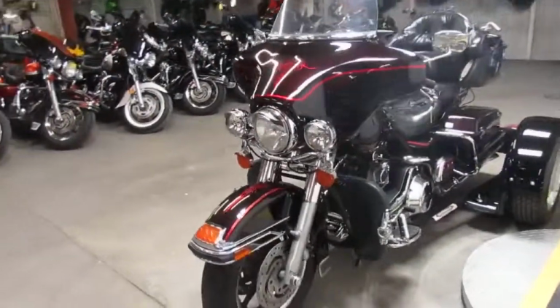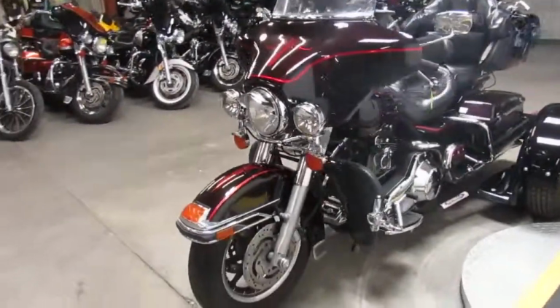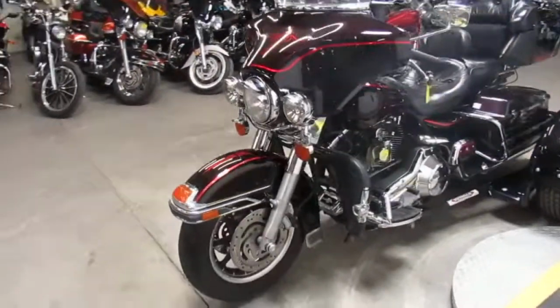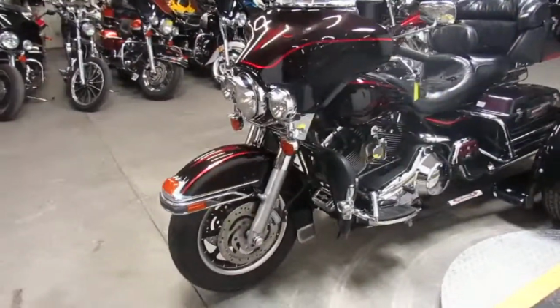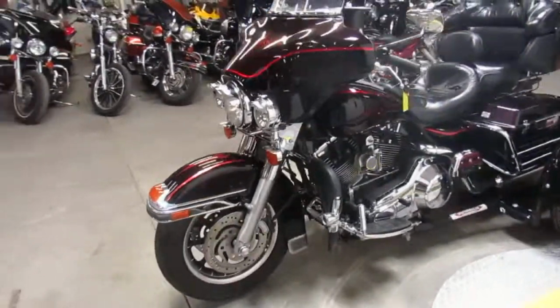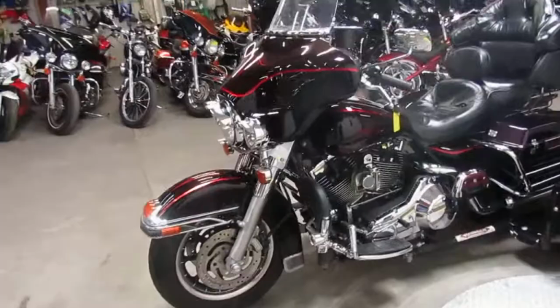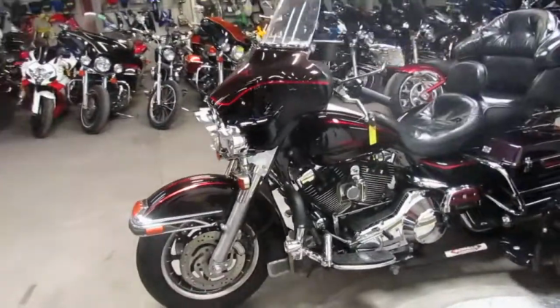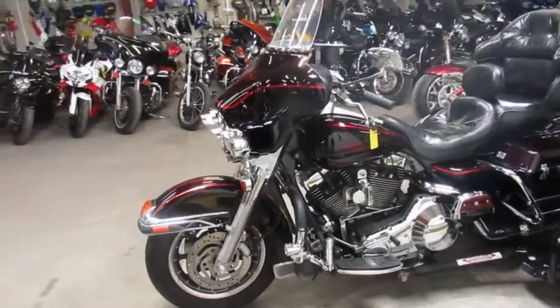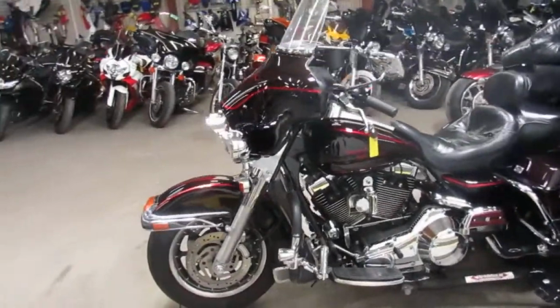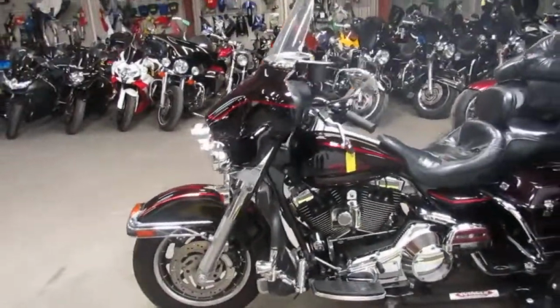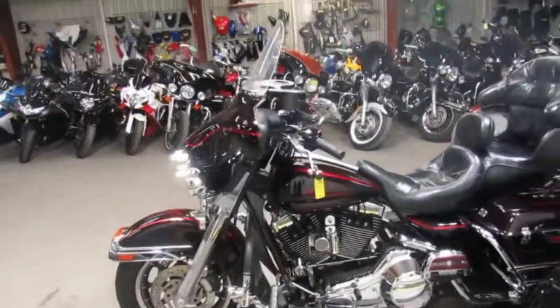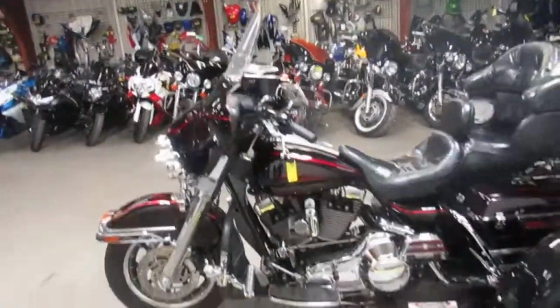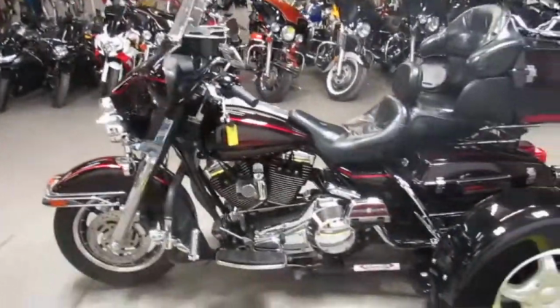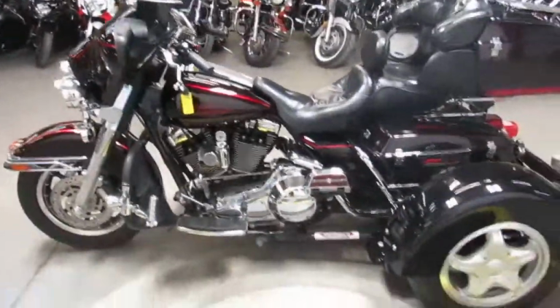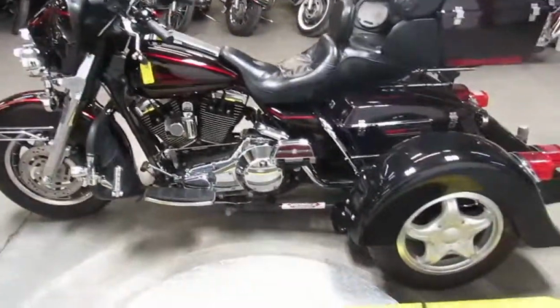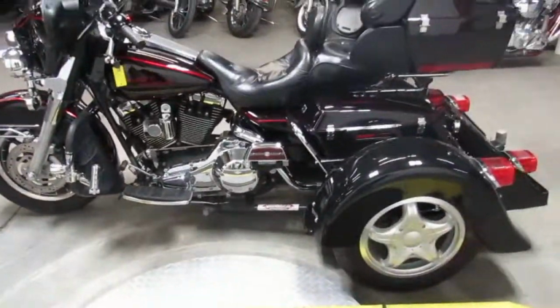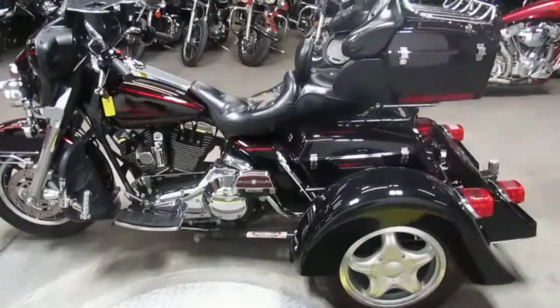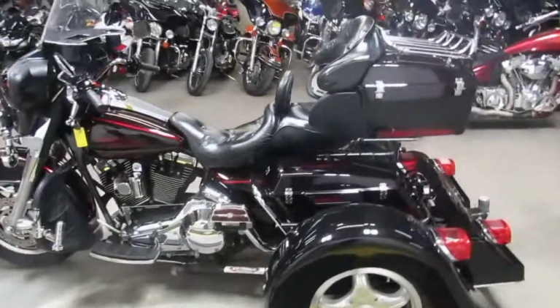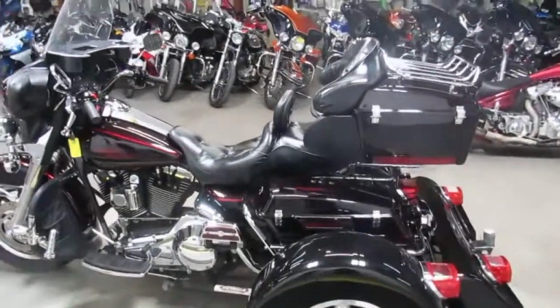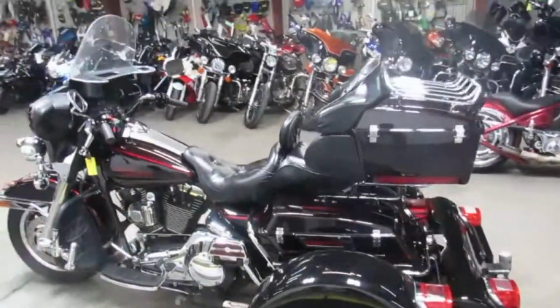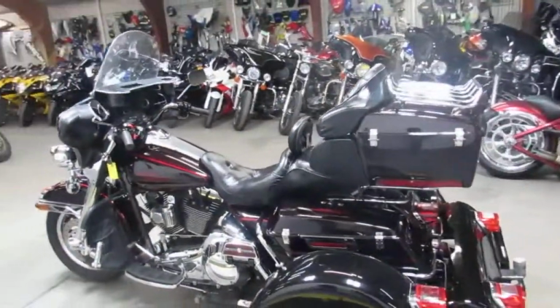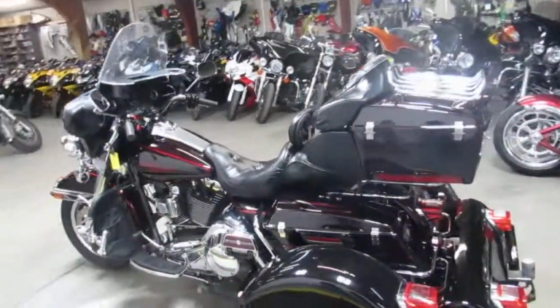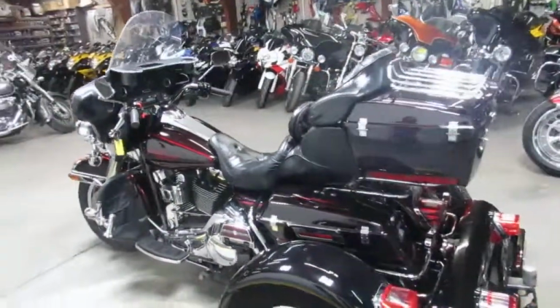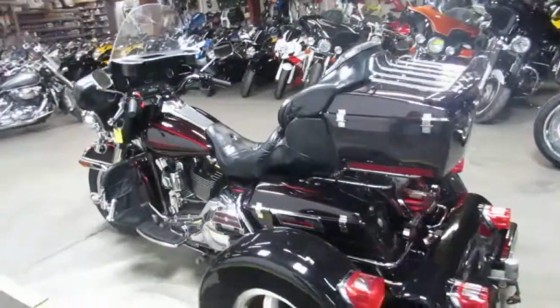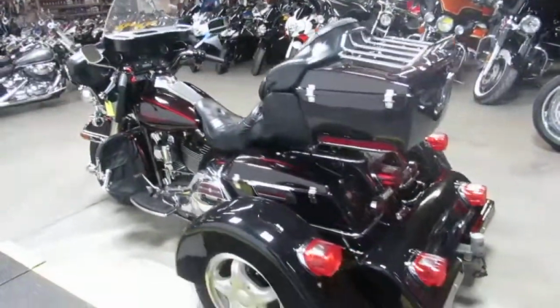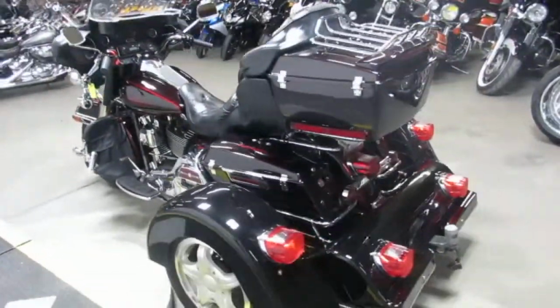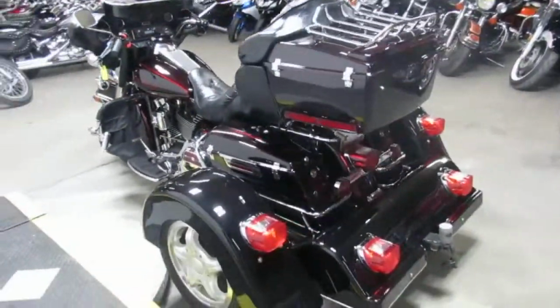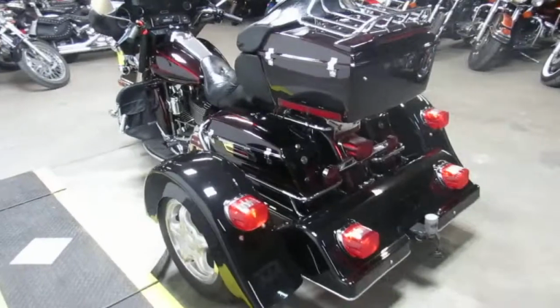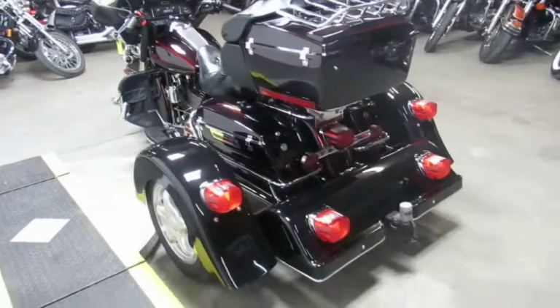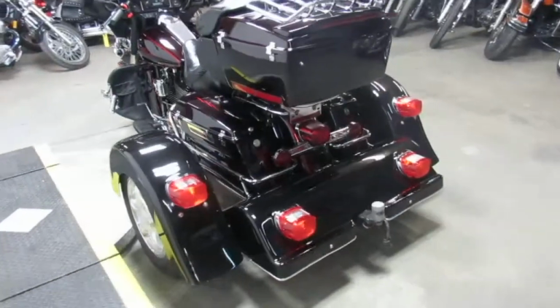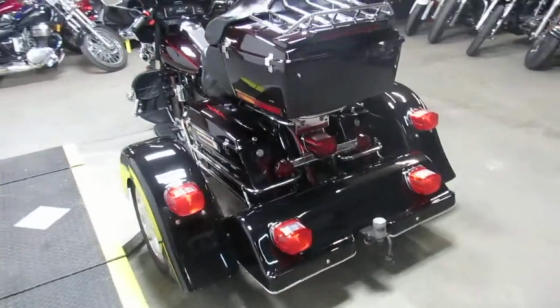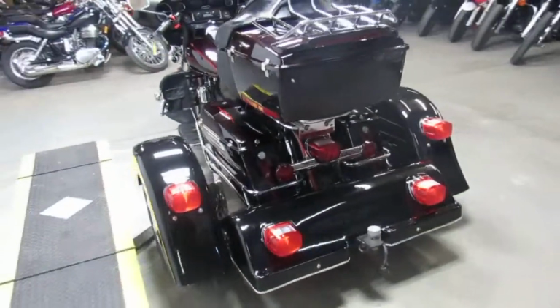It's a good-looking bike, guys, as I walk around this thing. It's got the Voyager kit. This bike only has 17,180 miles. It's sharp, it's low mileage, it's one owner. This thing runs strong, everything on it works. All the fluids have been changed. It's ready to hit the streets, guys.